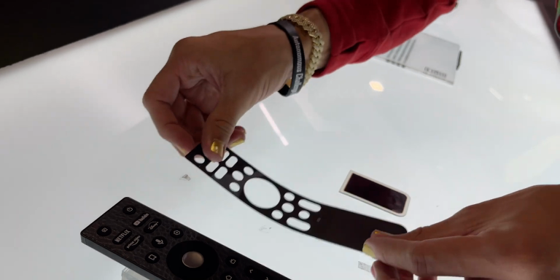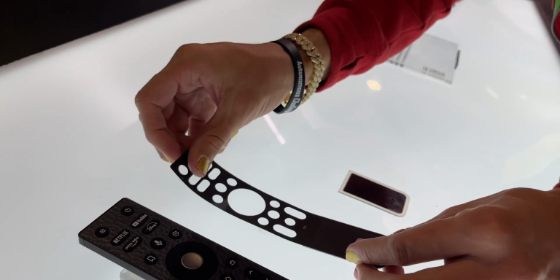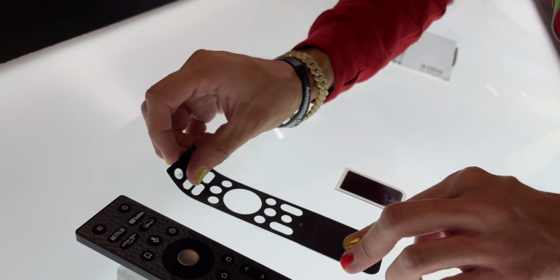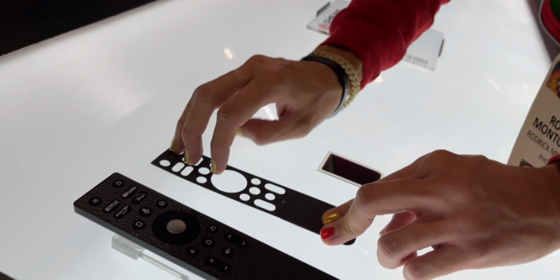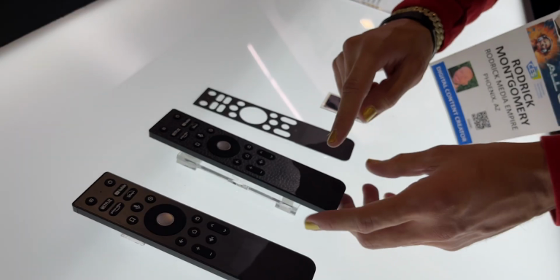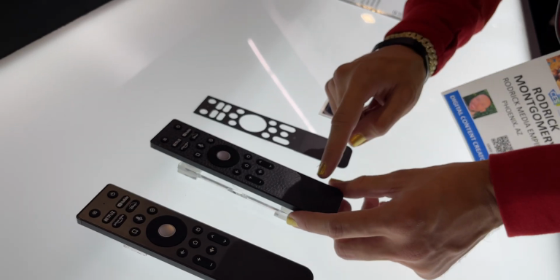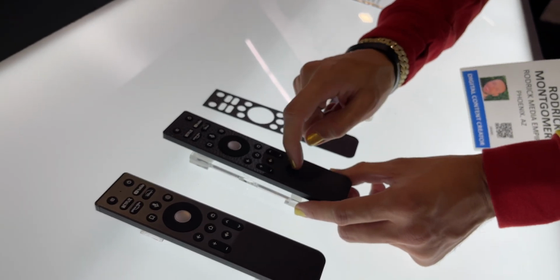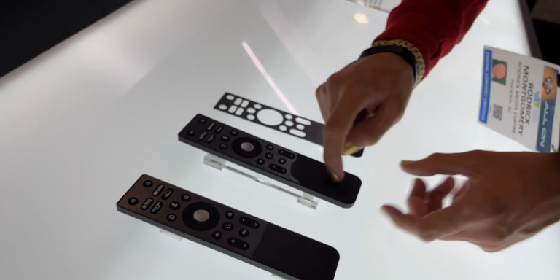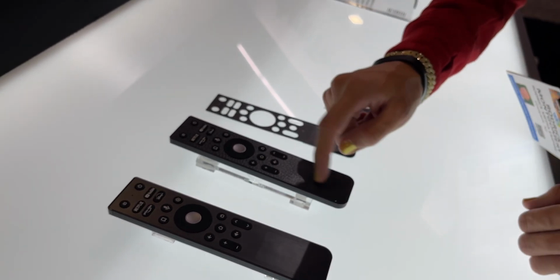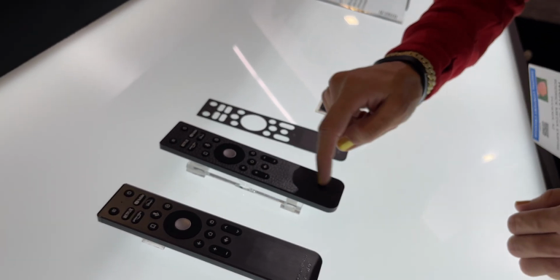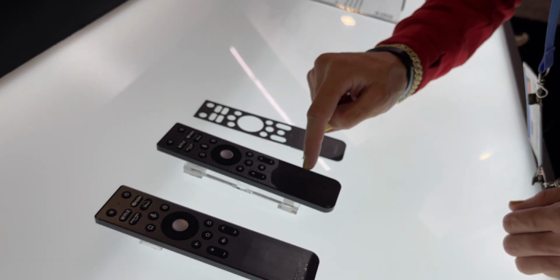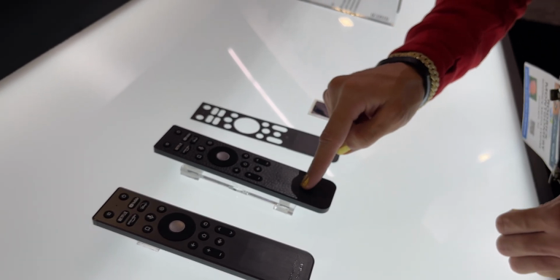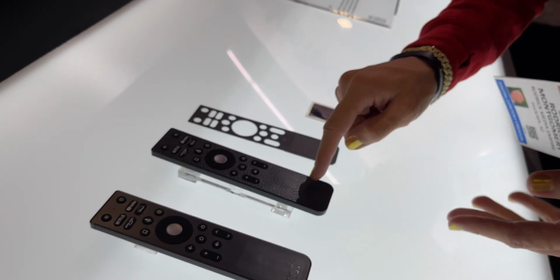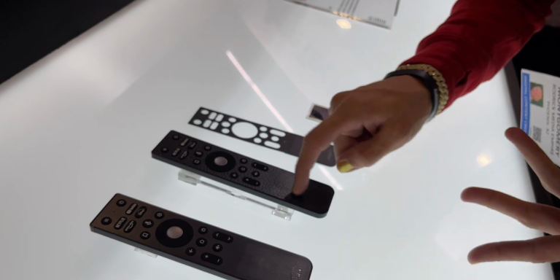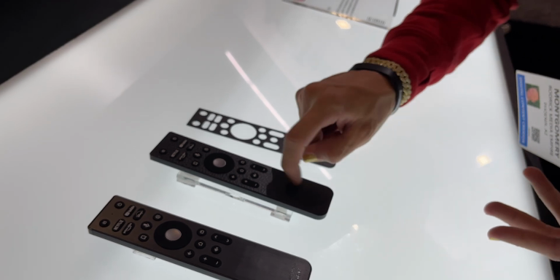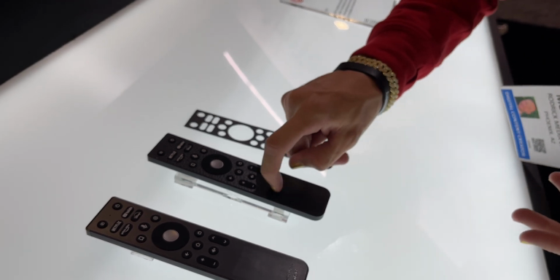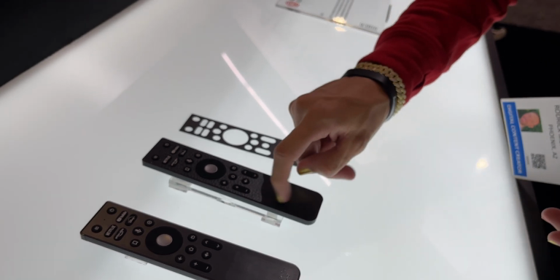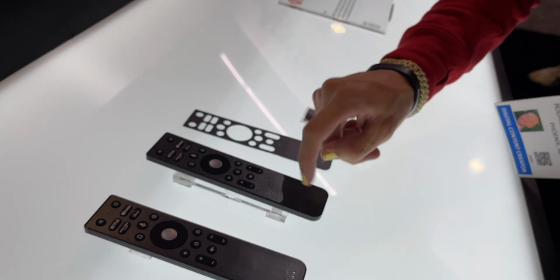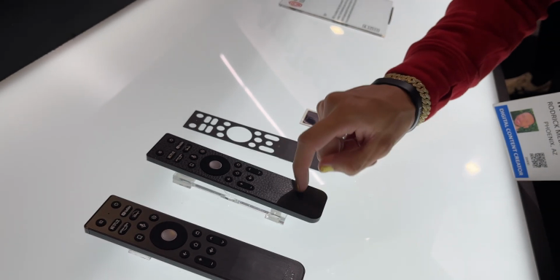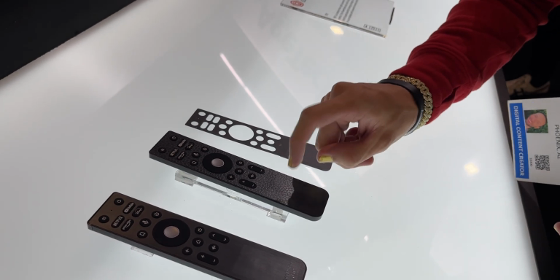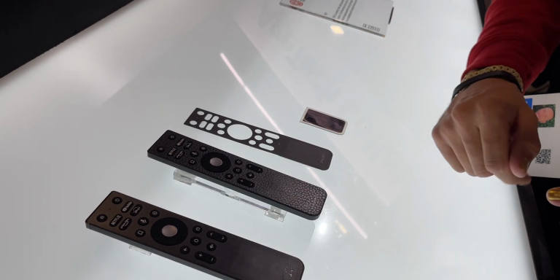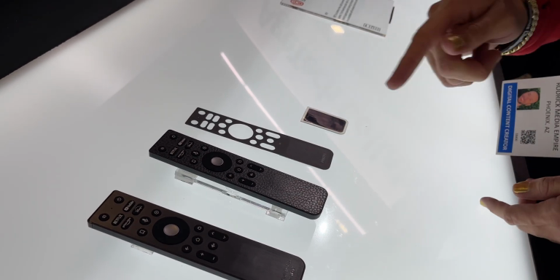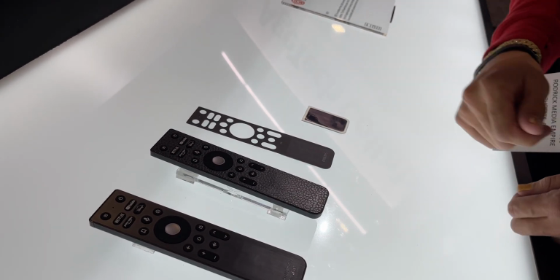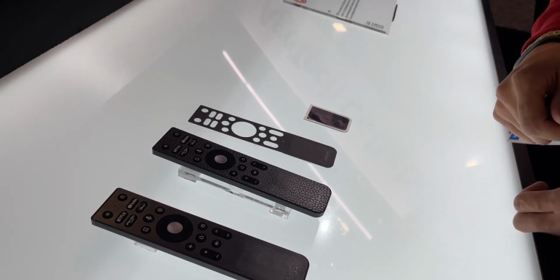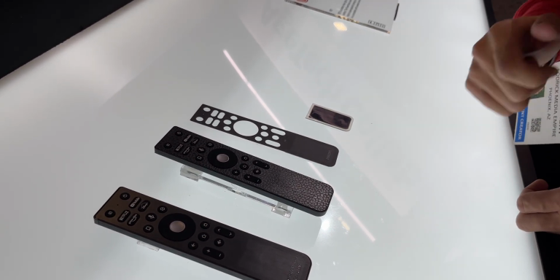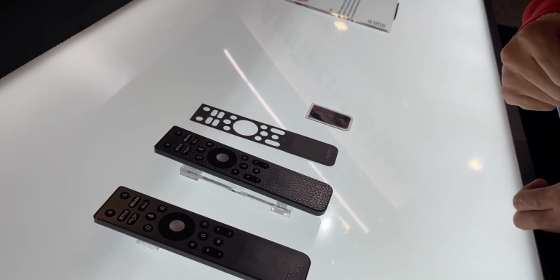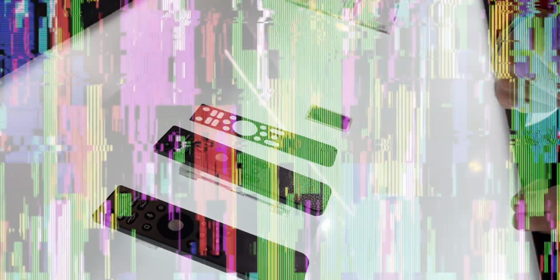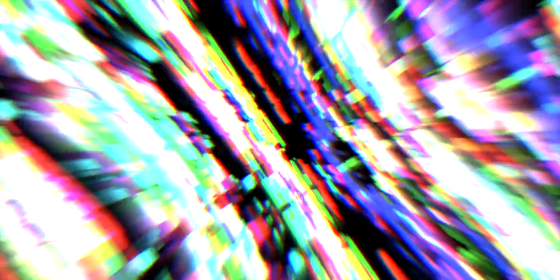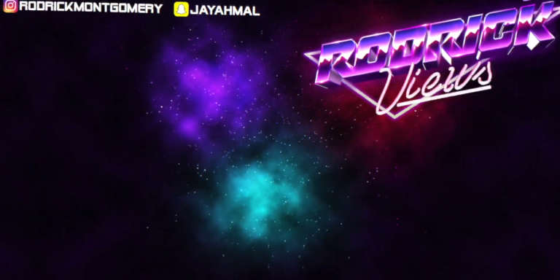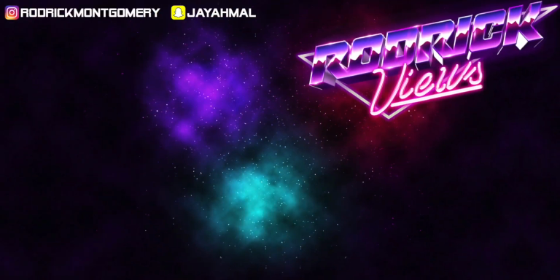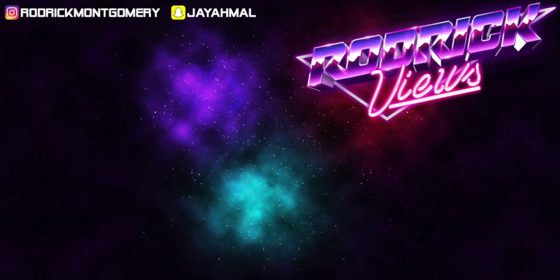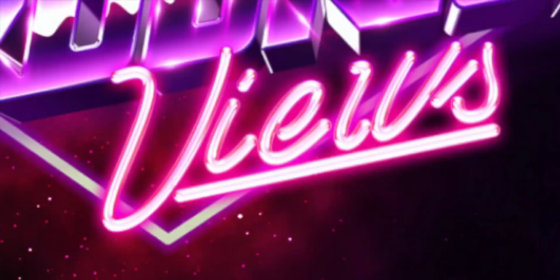And as you can see right here, it comes in customized textures — this one has a snake skin pattern, you can actually feel it, and it's still a solar panel right there. Very very impressive stuff.